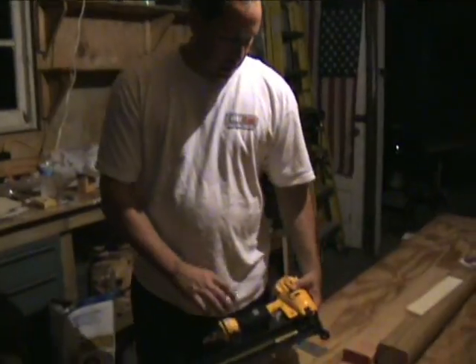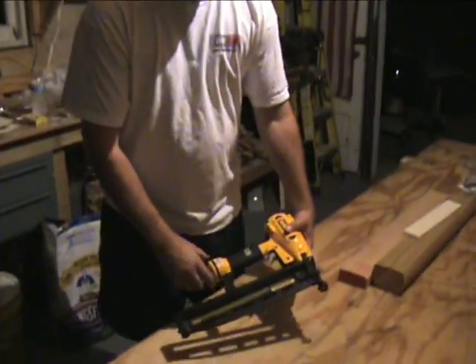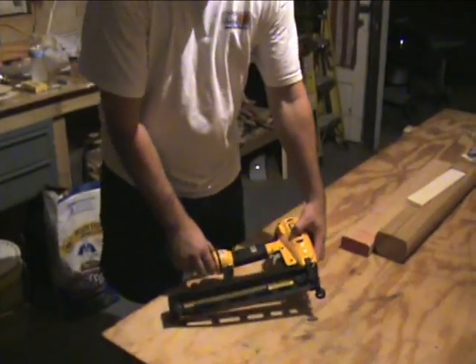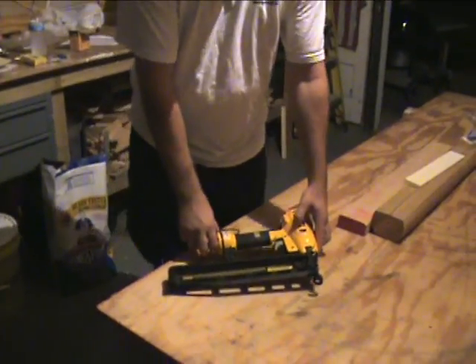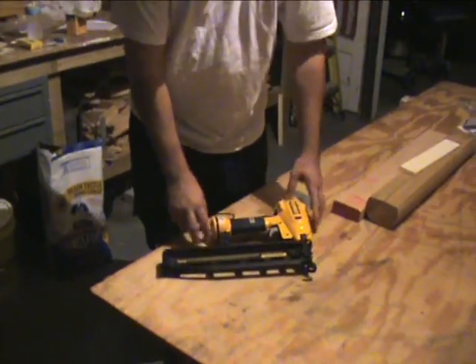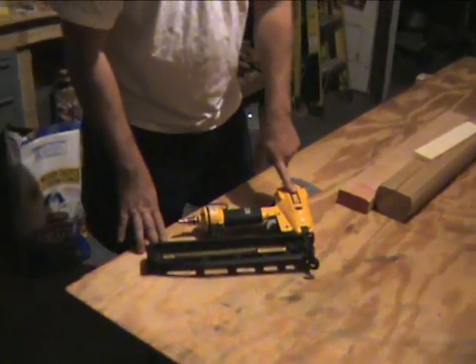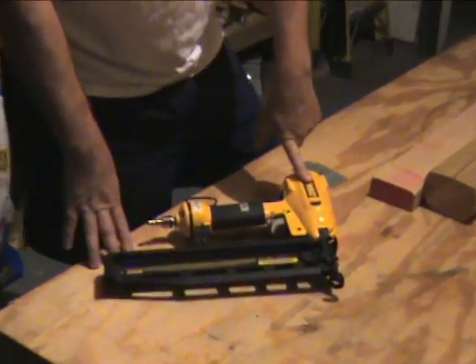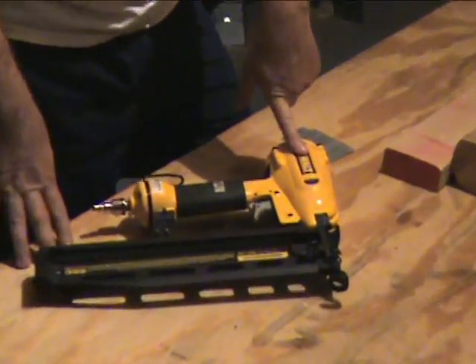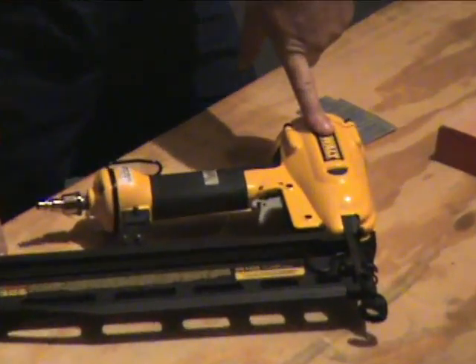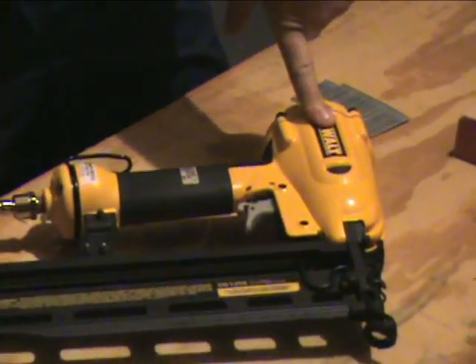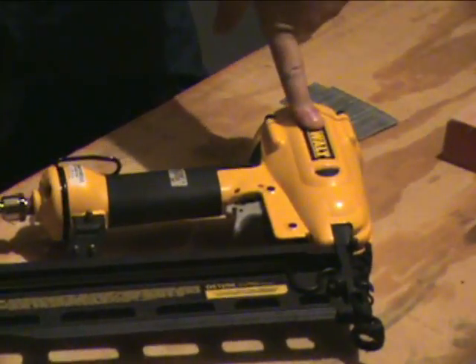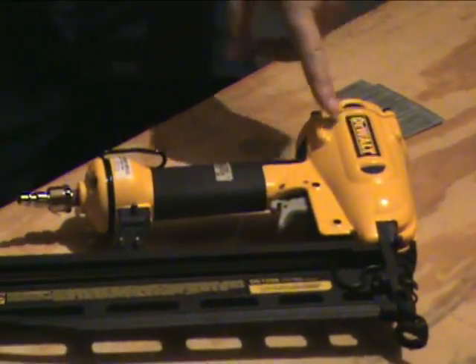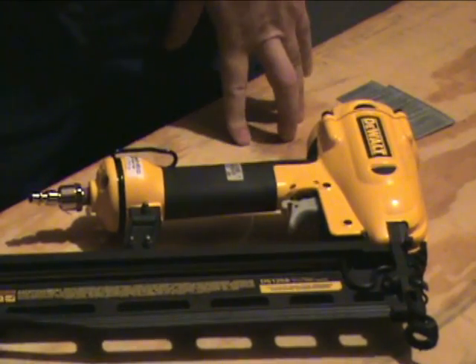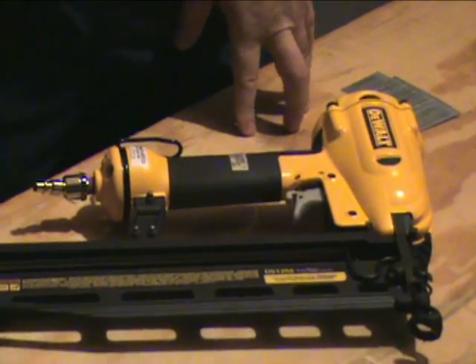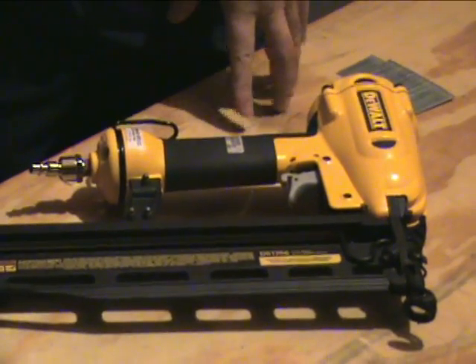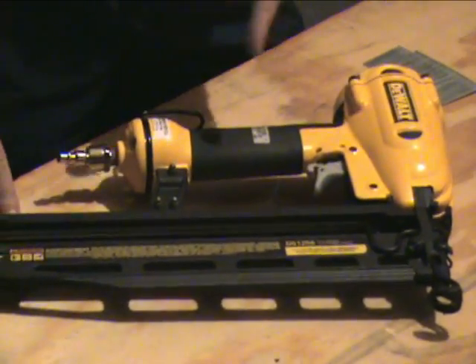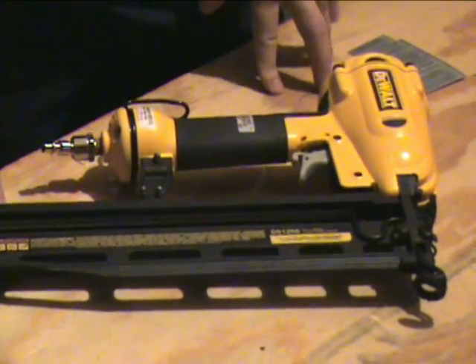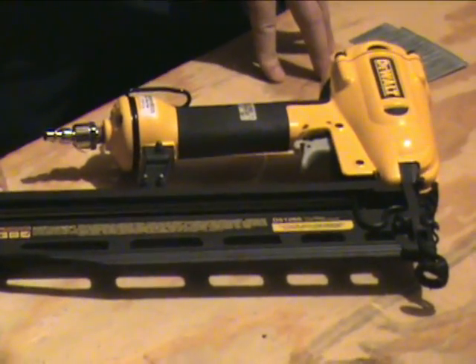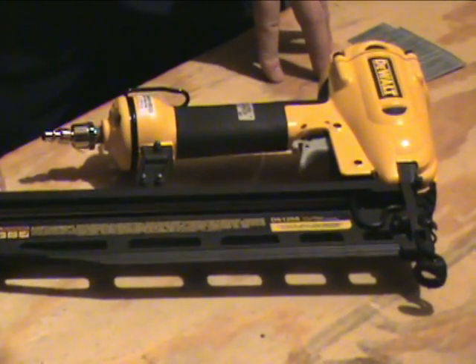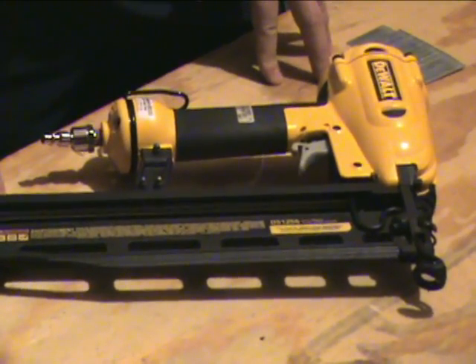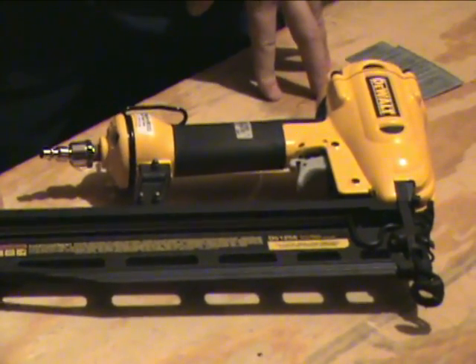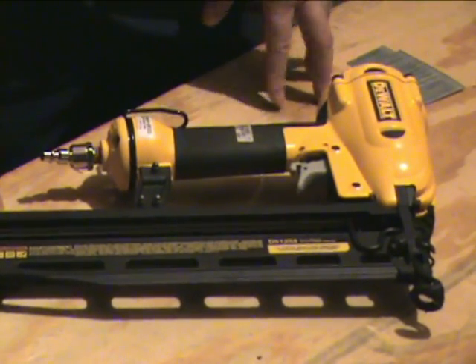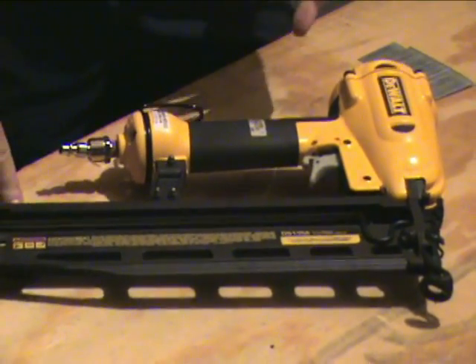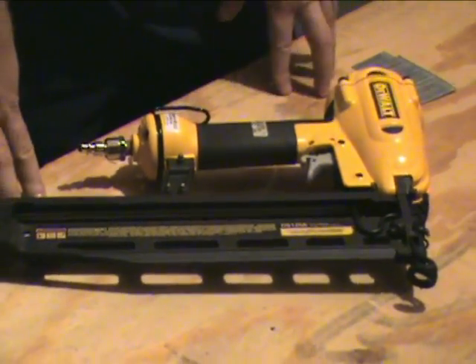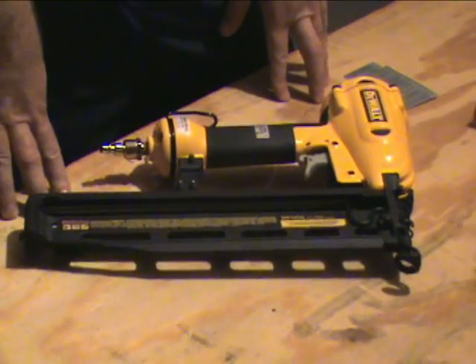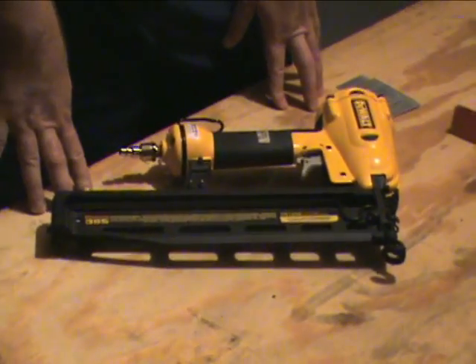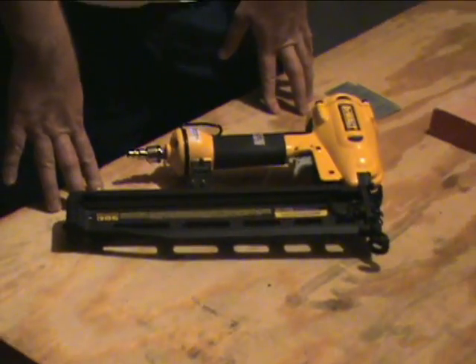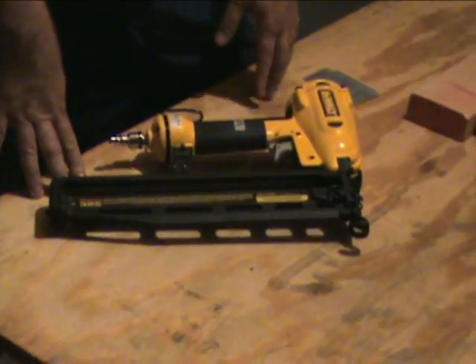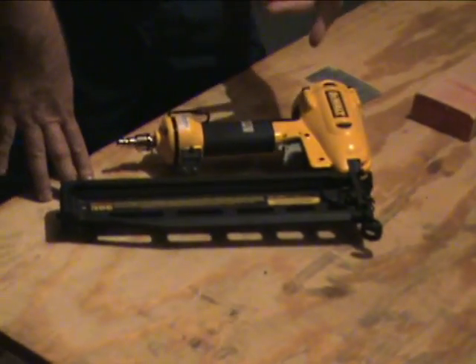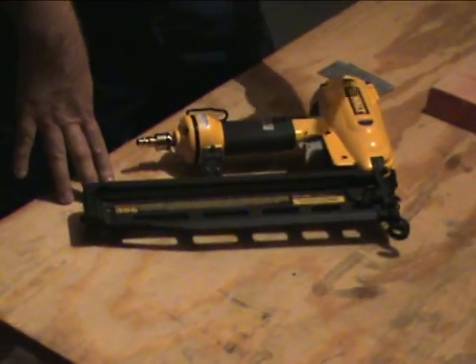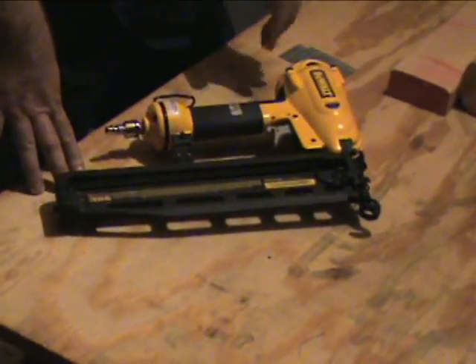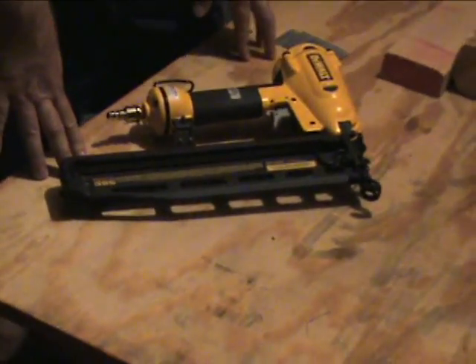This is a reconditioned unit — it's kind of an old school model DeWalt nailer. It's a 16-gauge nailer that accepts nails from 1¼ inch to 2½ inches.